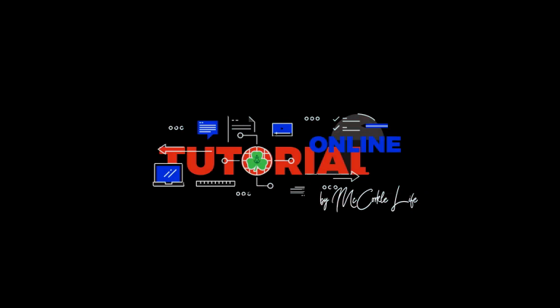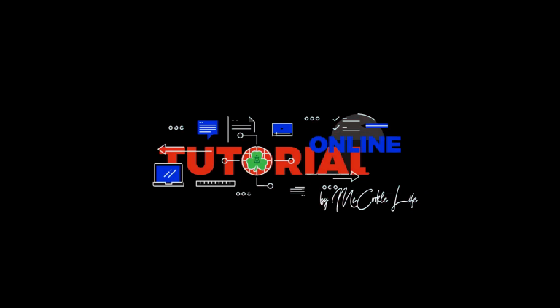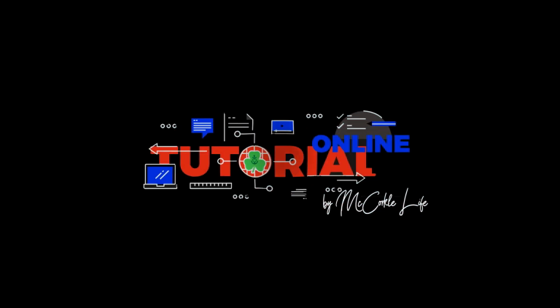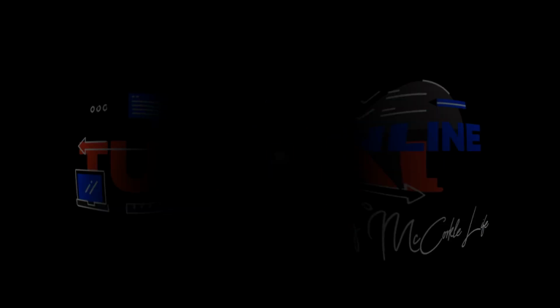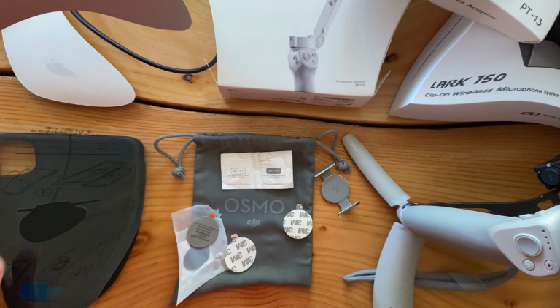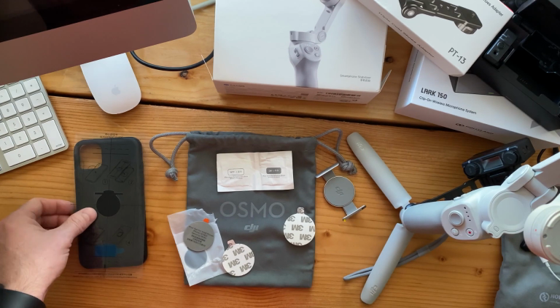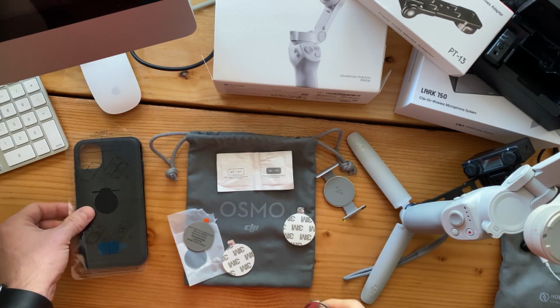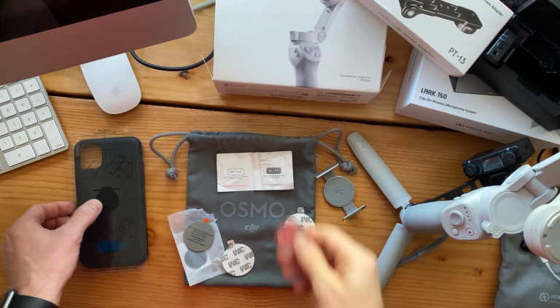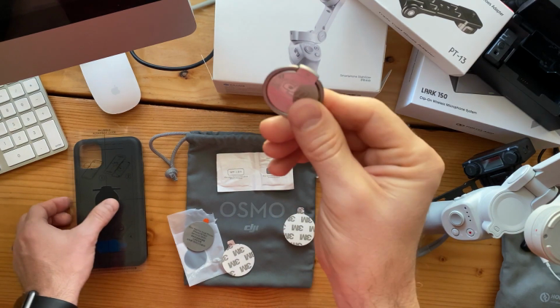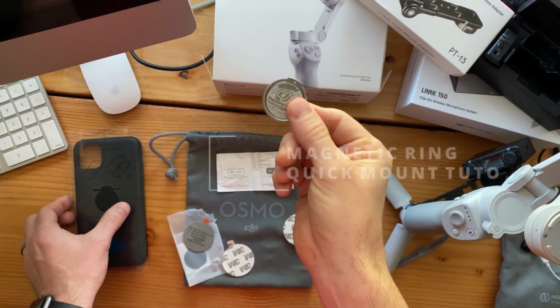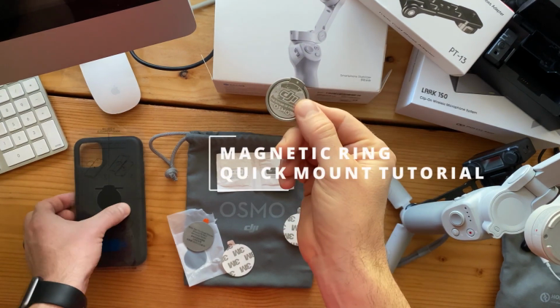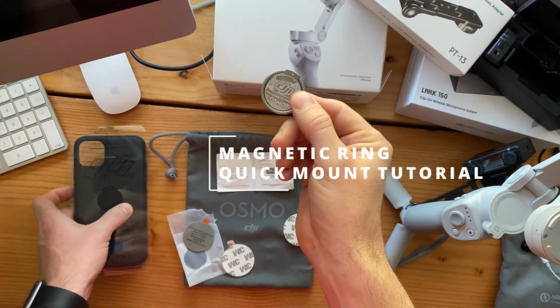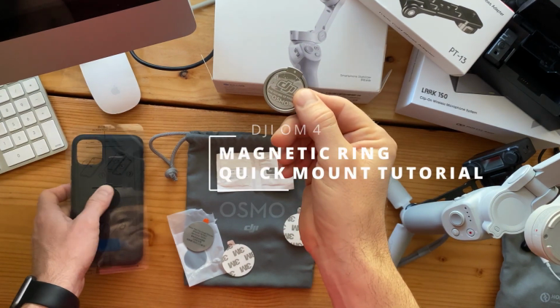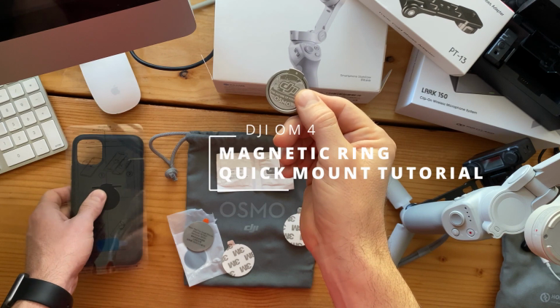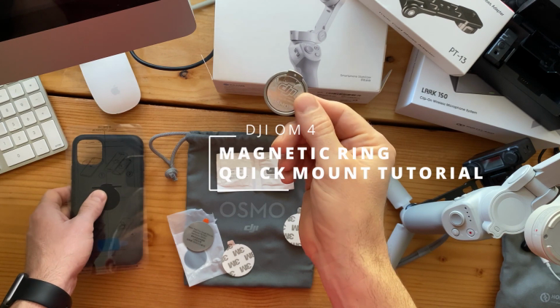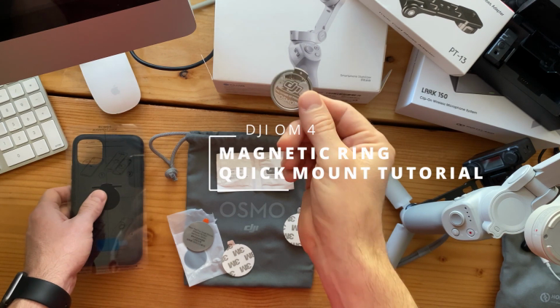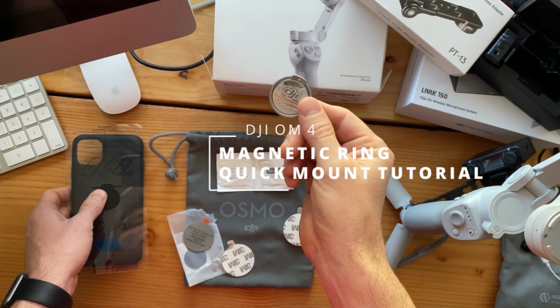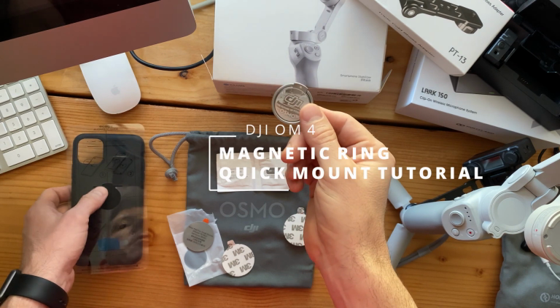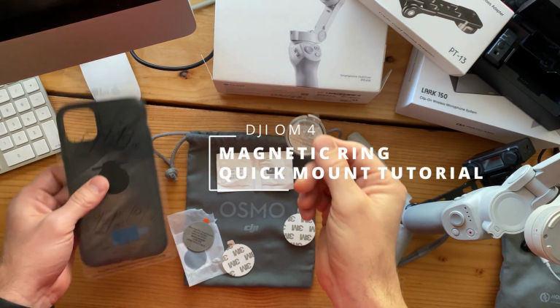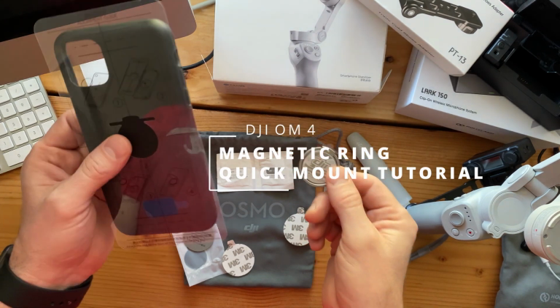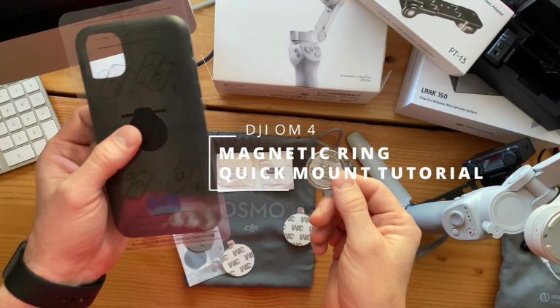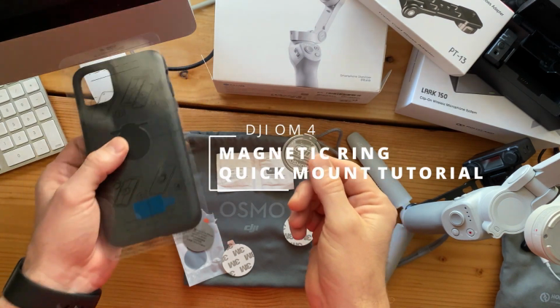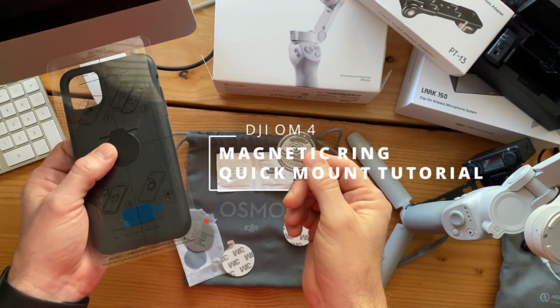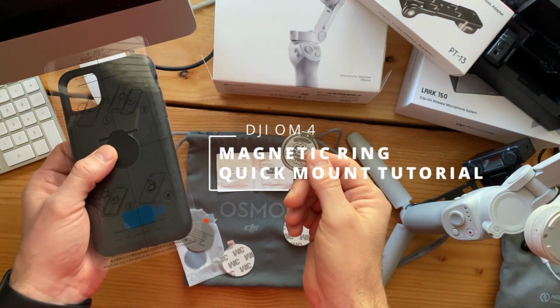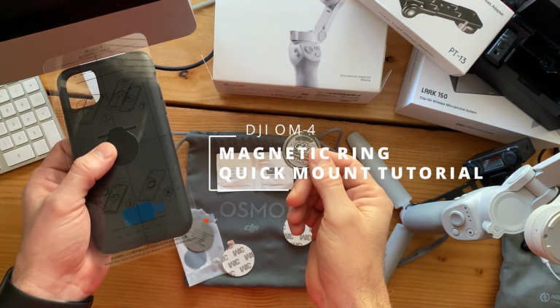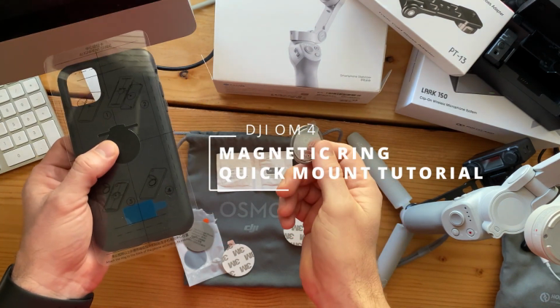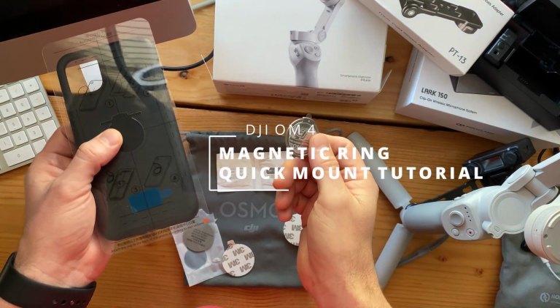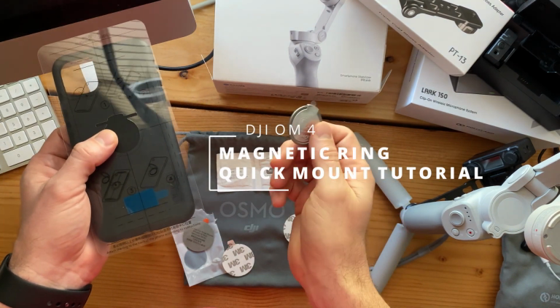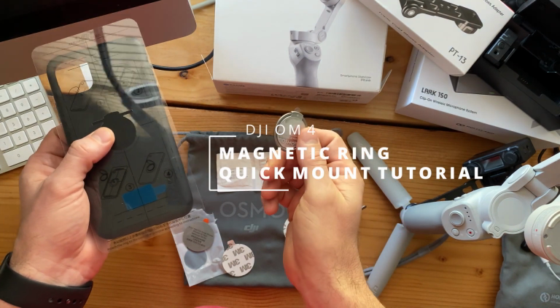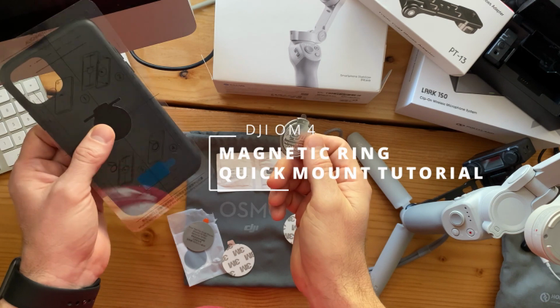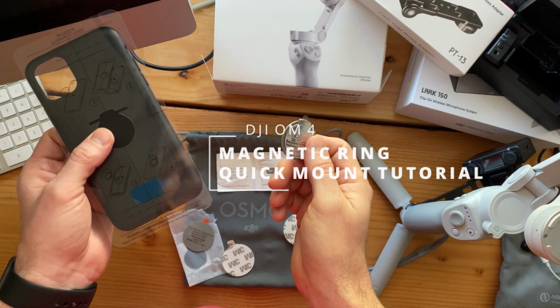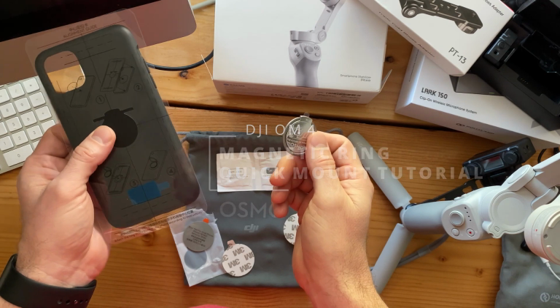Hey everybody, today we're gonna be doing an application of the DJI Osmo 4 ring holder that can go onto your phone or onto my iPhone case.